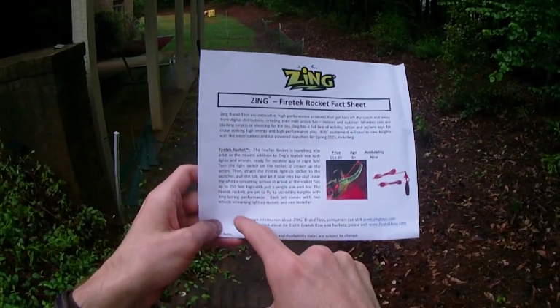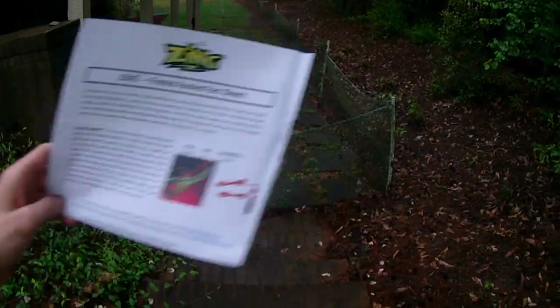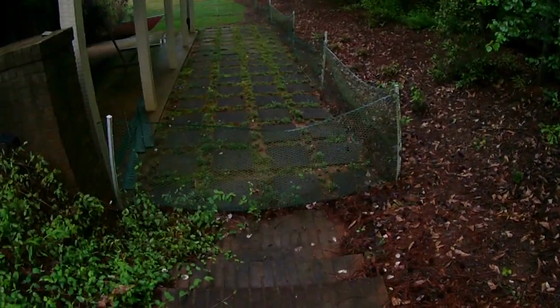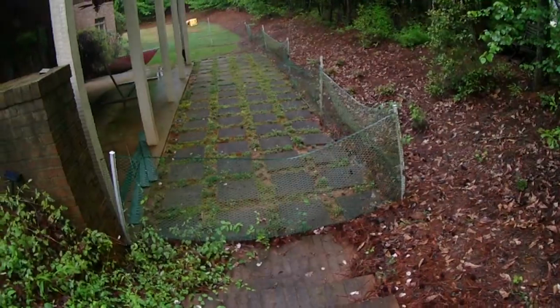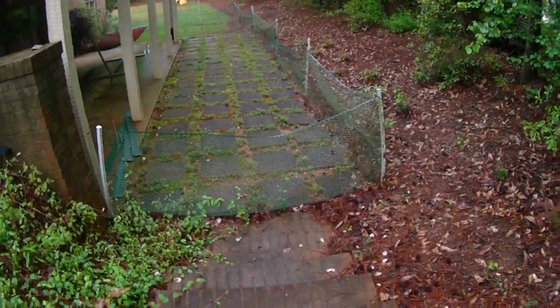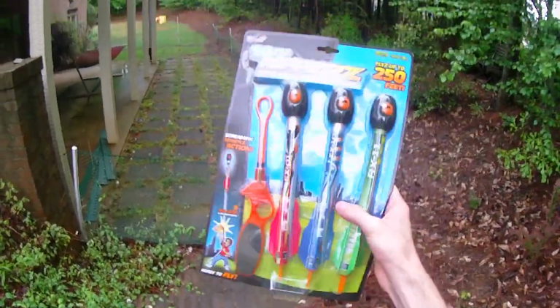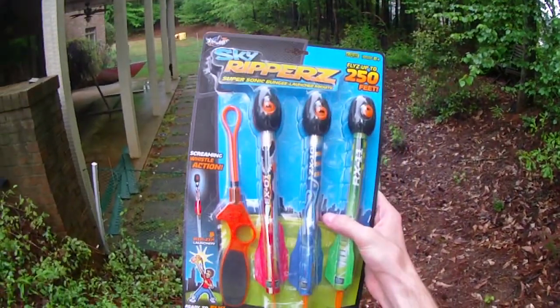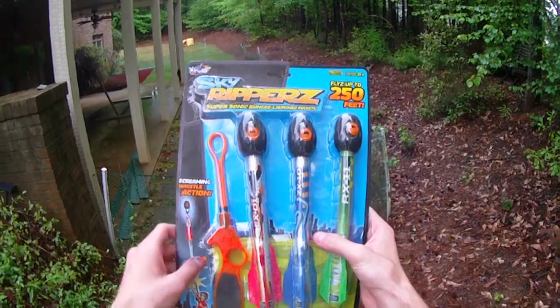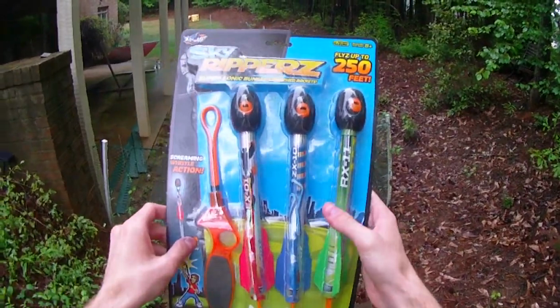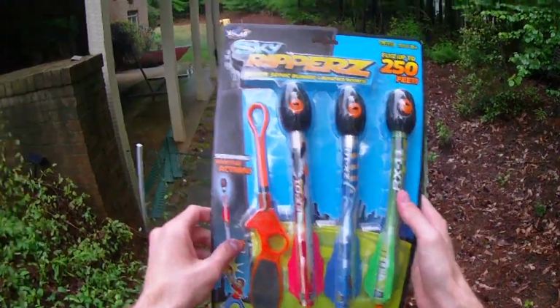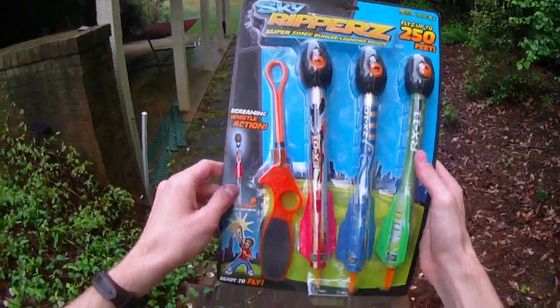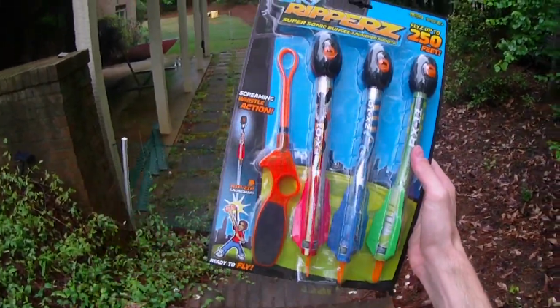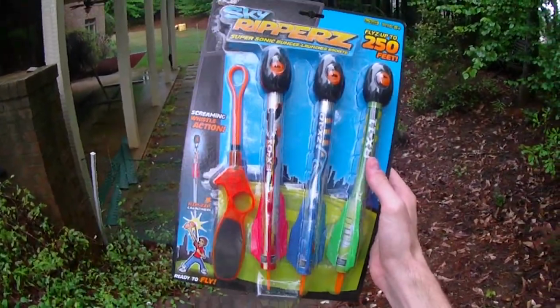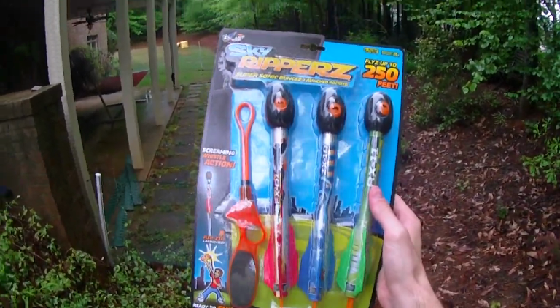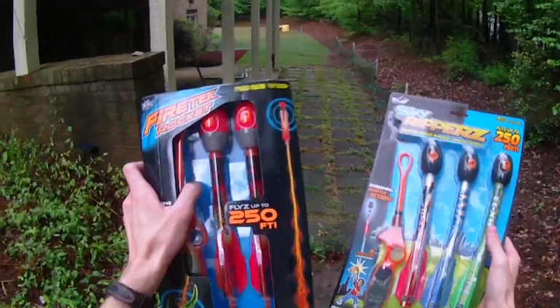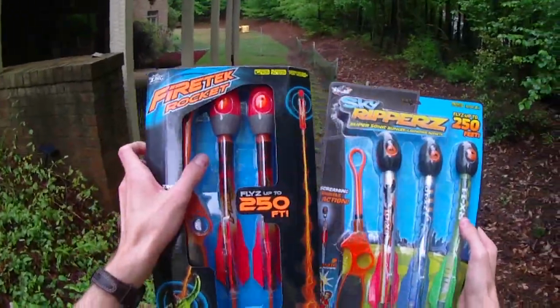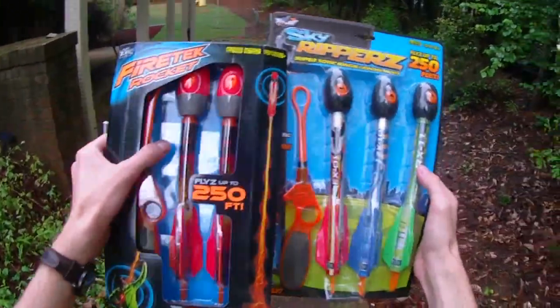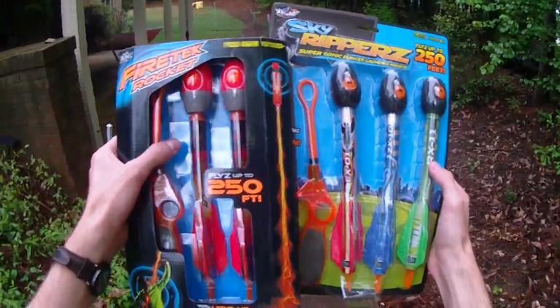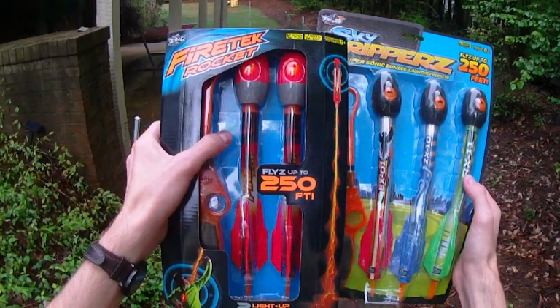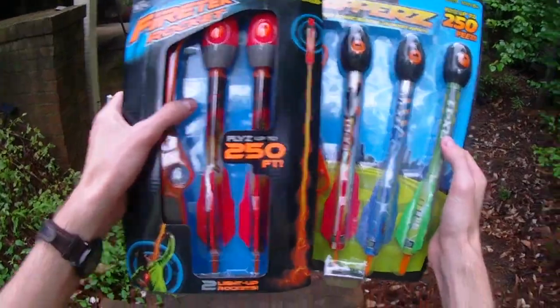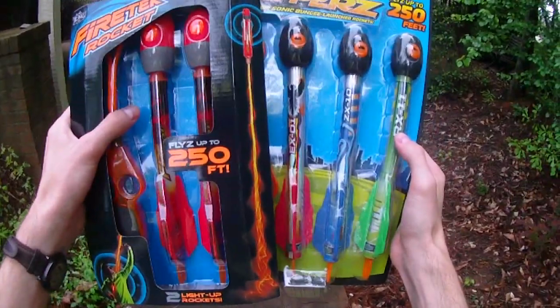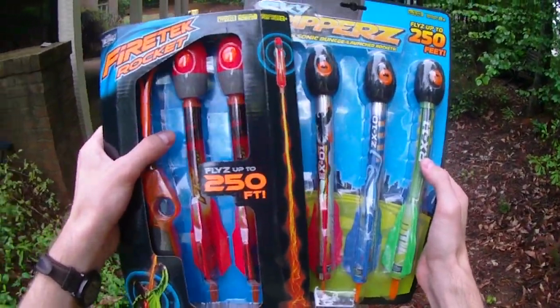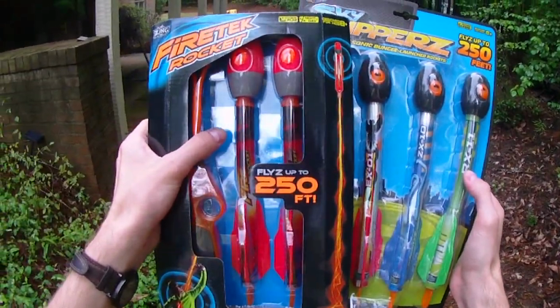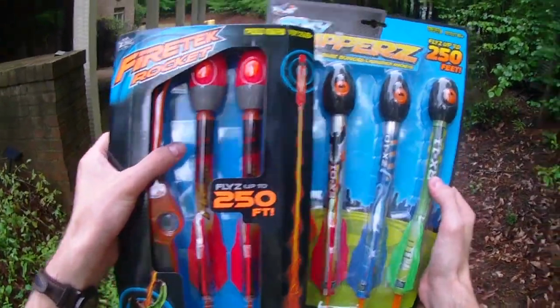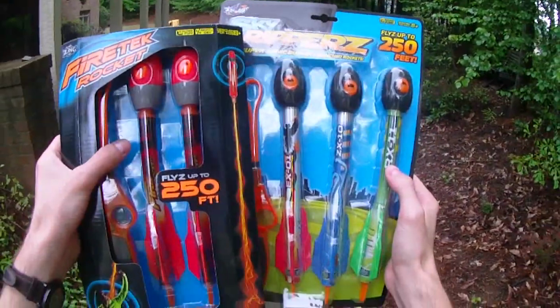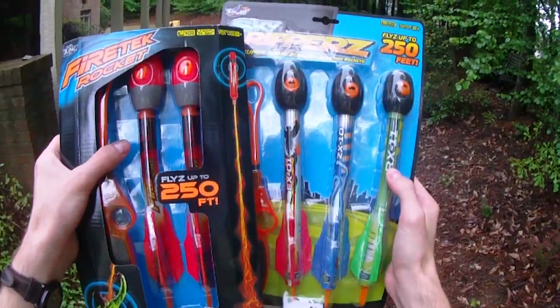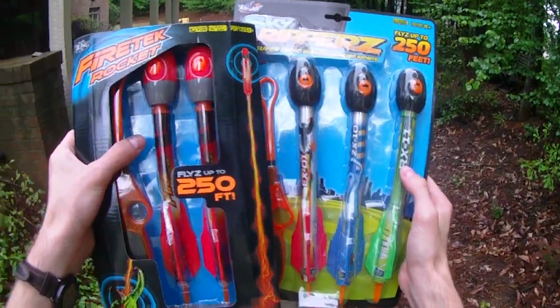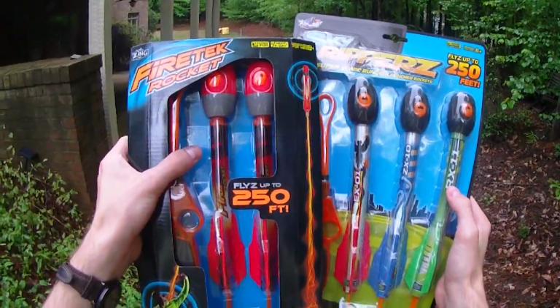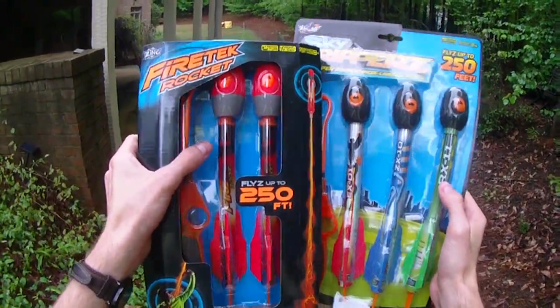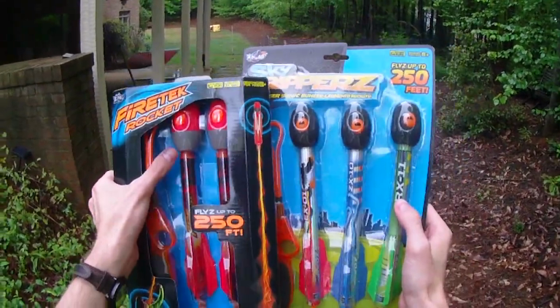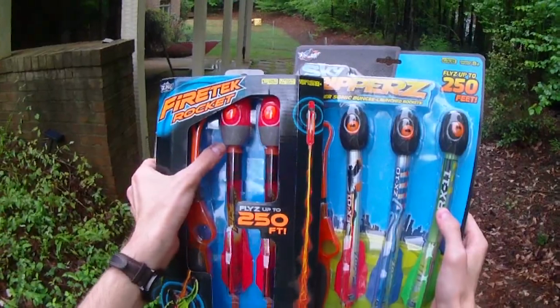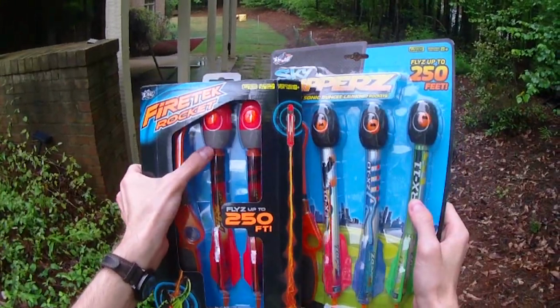Attach it and launch it. Similar to how the old Skyrippers used to work, I think this is going to work in a very identical fashion, although it doesn't look like they've changed the tubes hardly at all, which is really interesting. So we're still going to have that great whistling action.